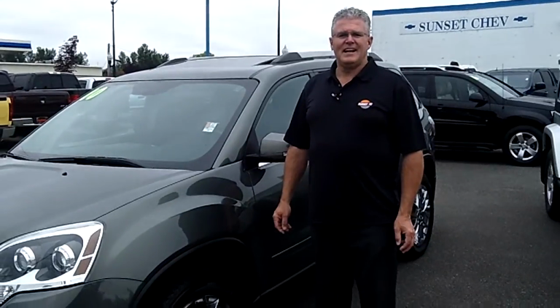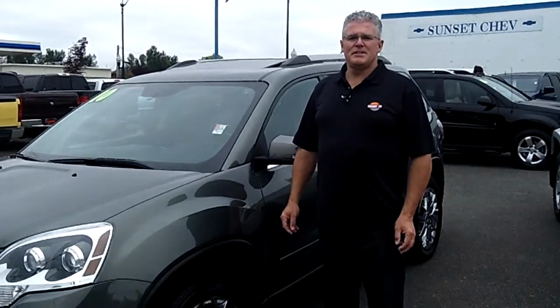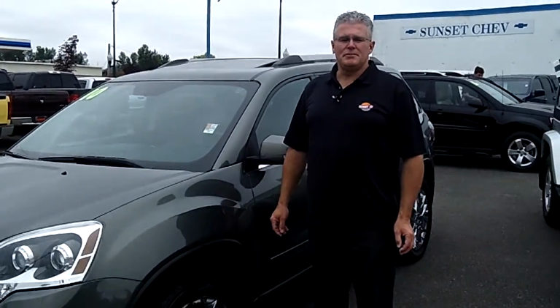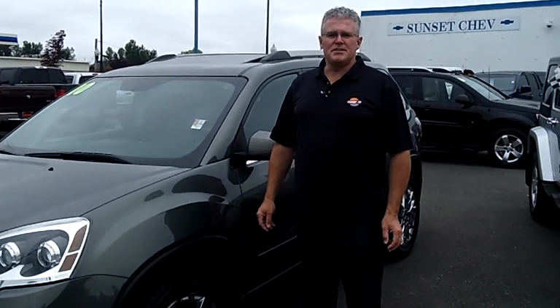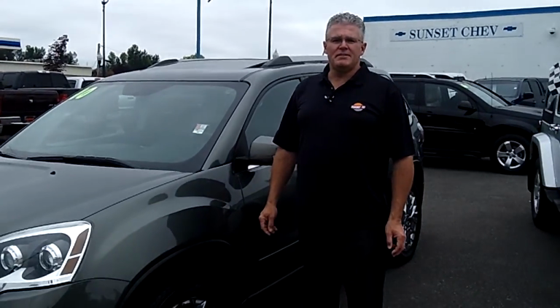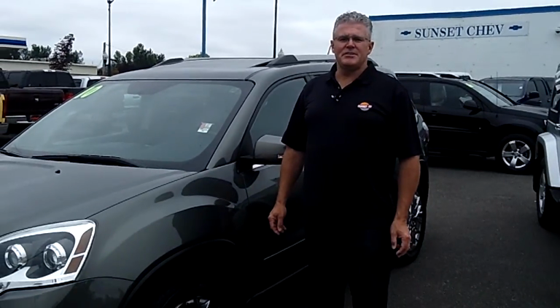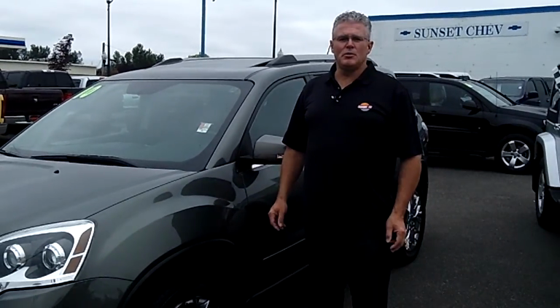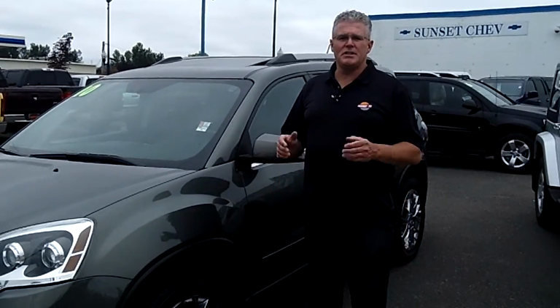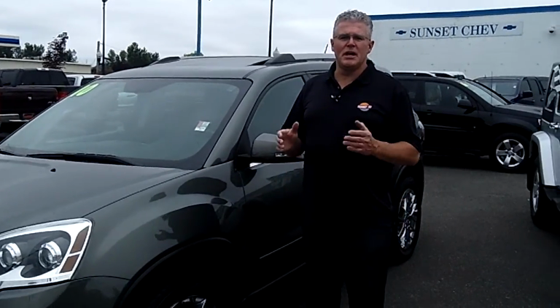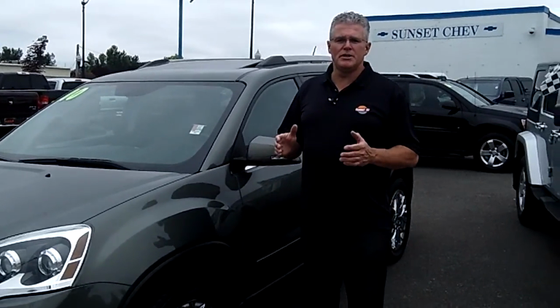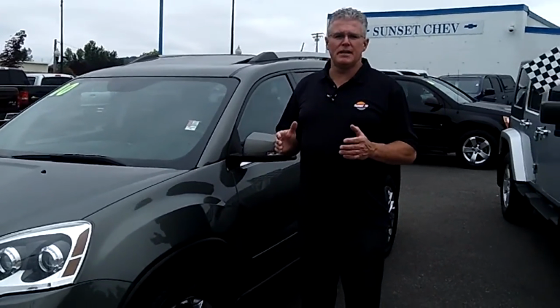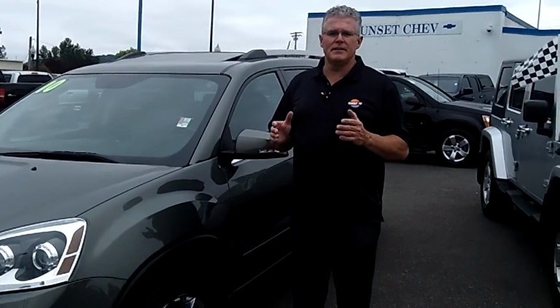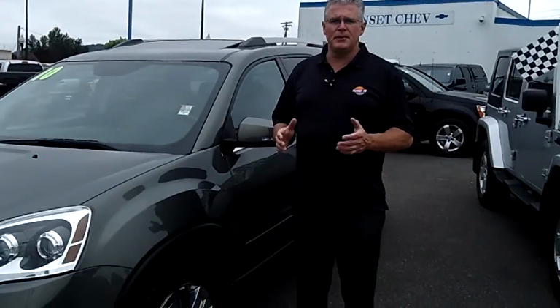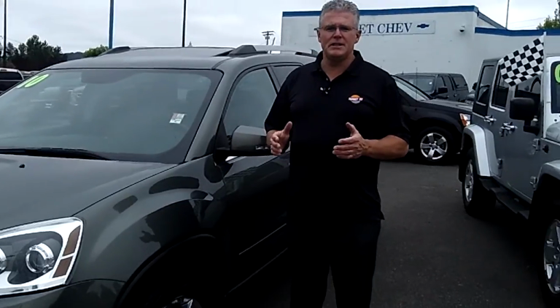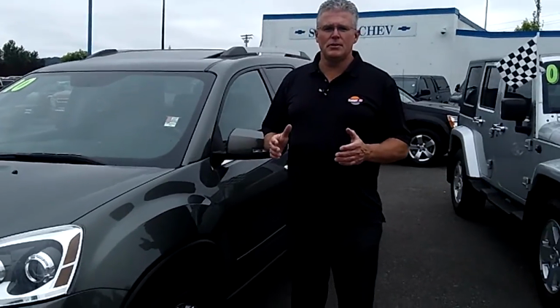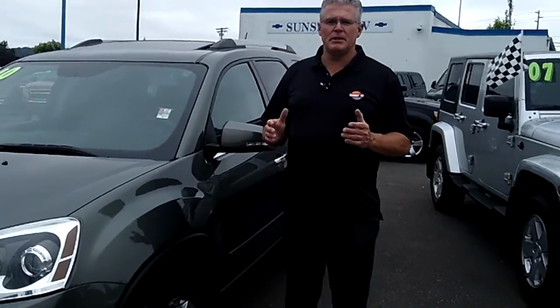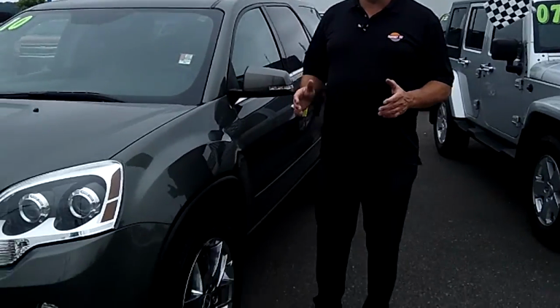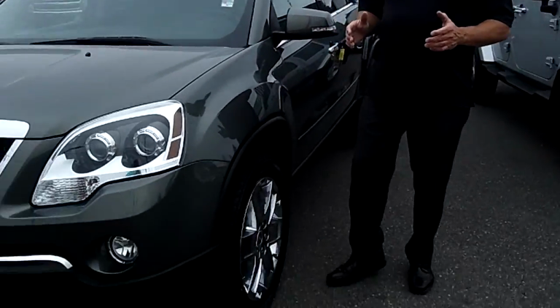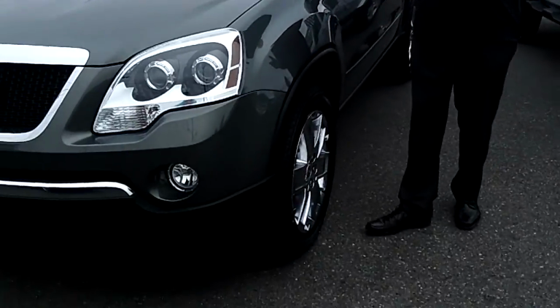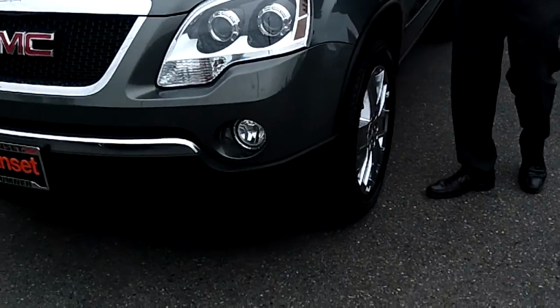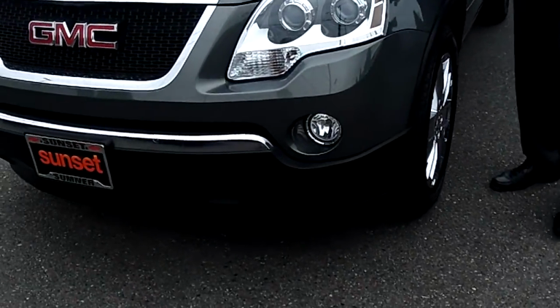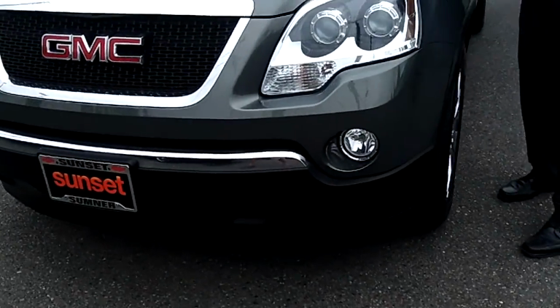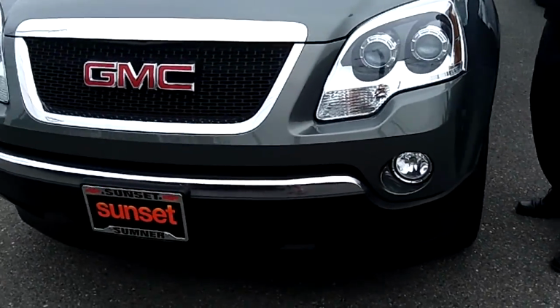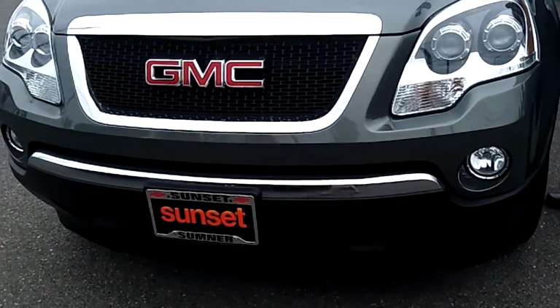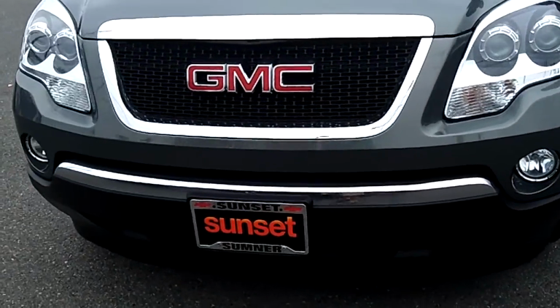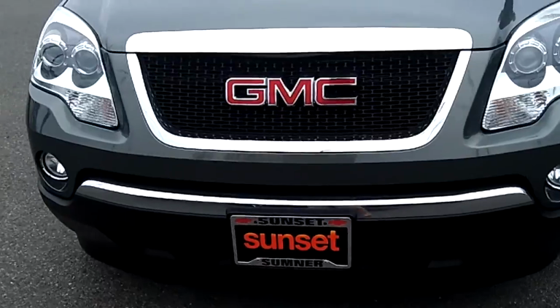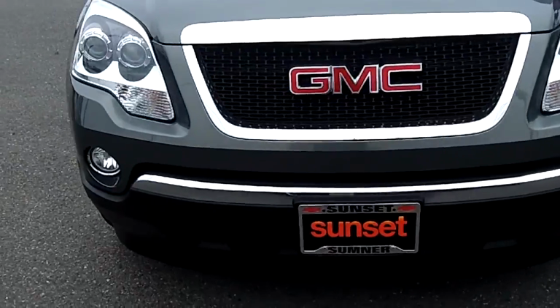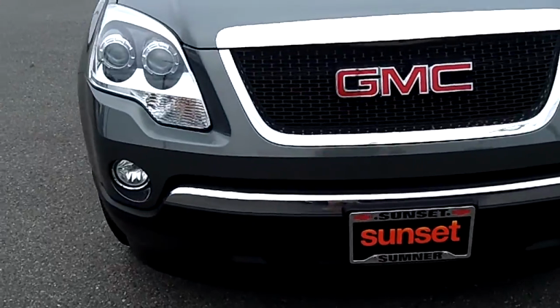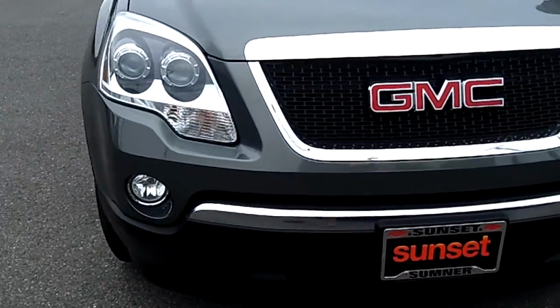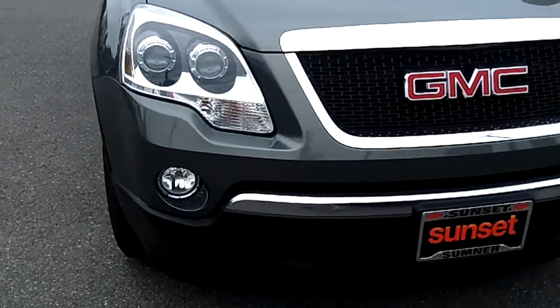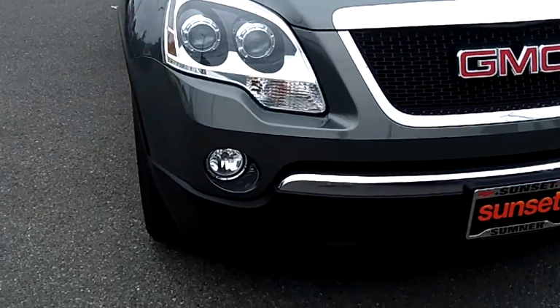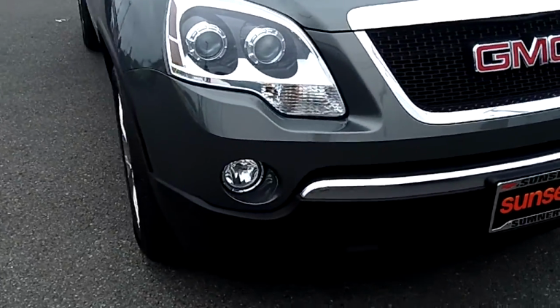Hi, I'm Buzz Nielsen from Sunset Chevrolet in Sumner, Washington's number one Chevrolet dealer for 15 years in a row, and I'm going to do a virtual video walk-around presentation for you on this absolutely gorgeous 2010 GMC Acadia.